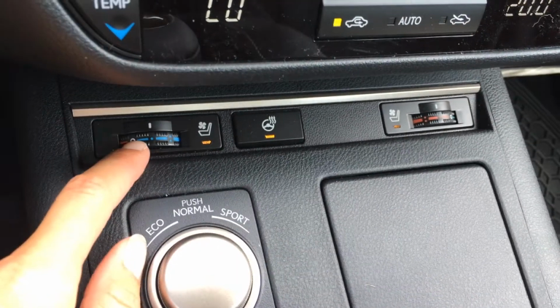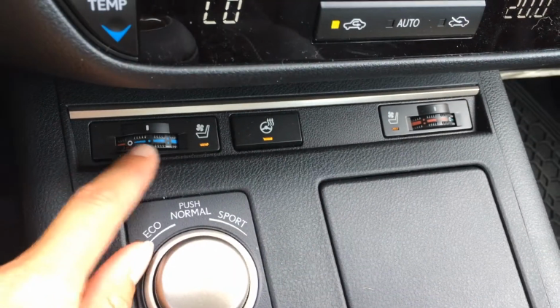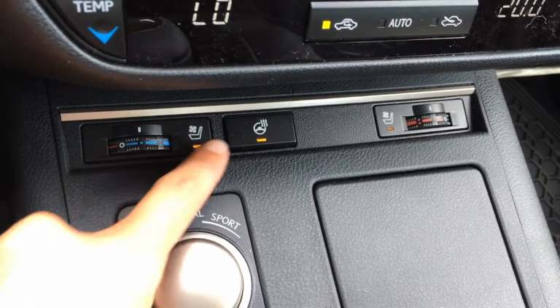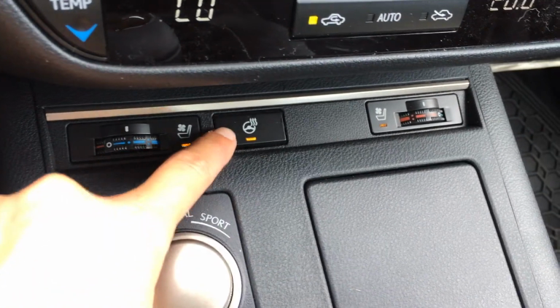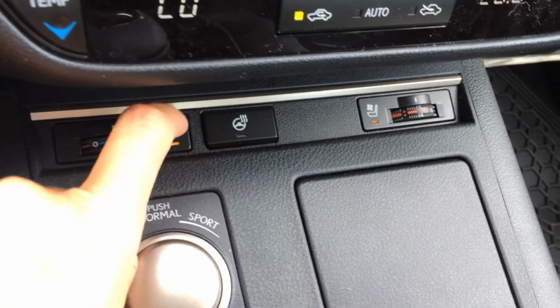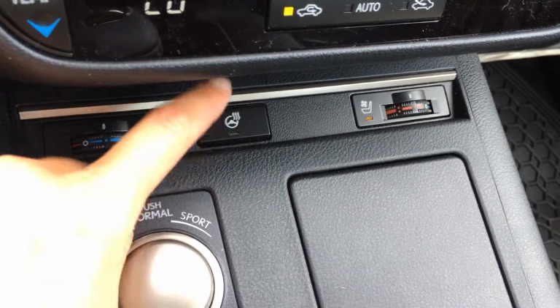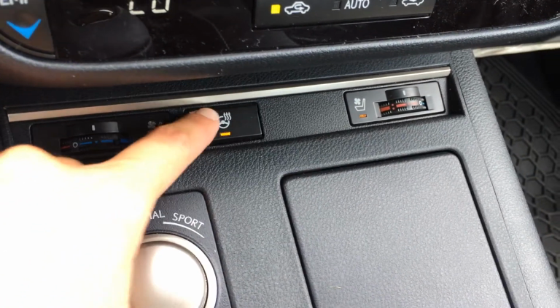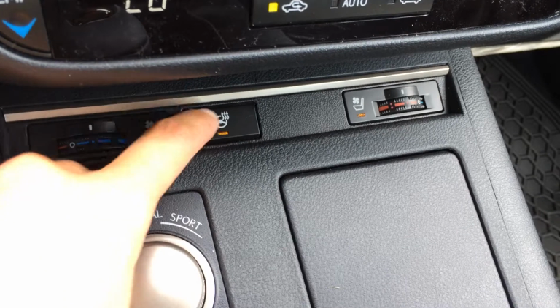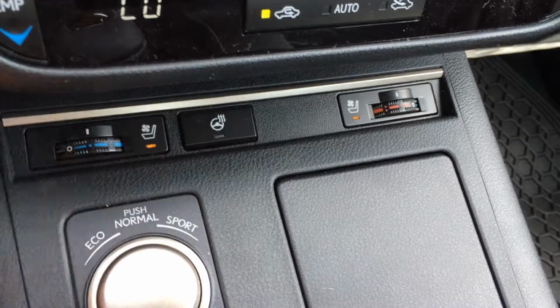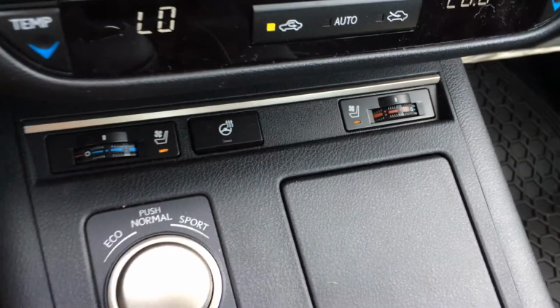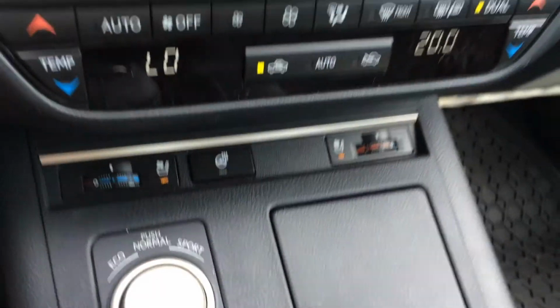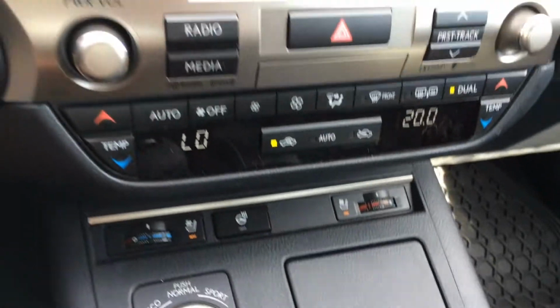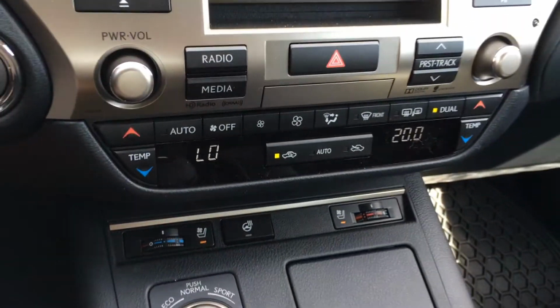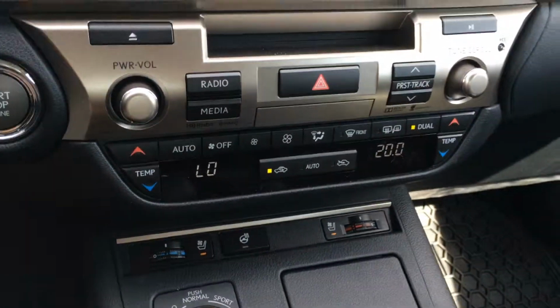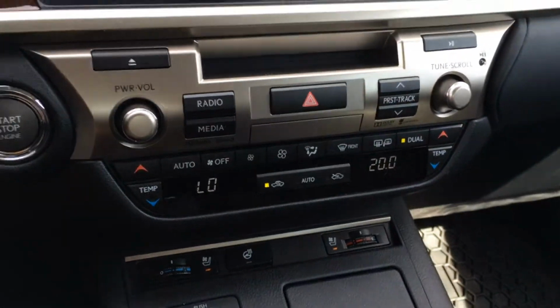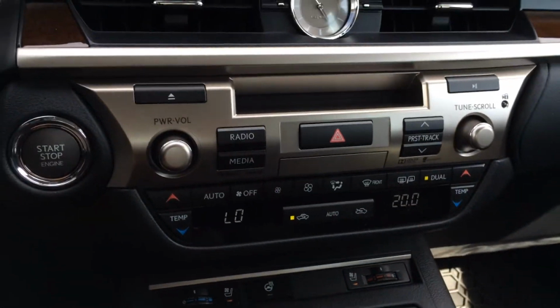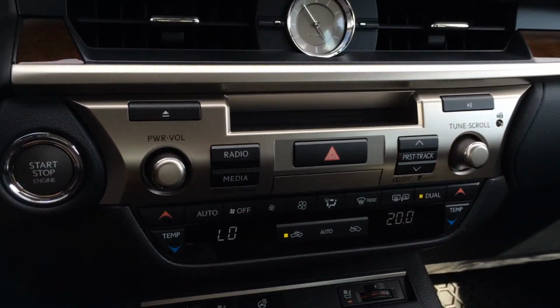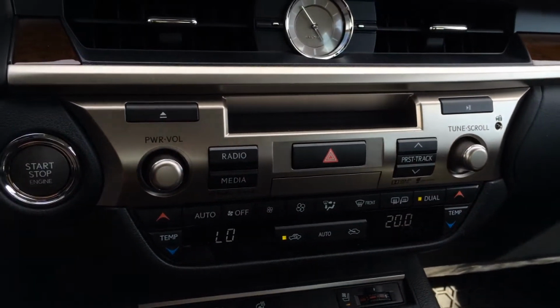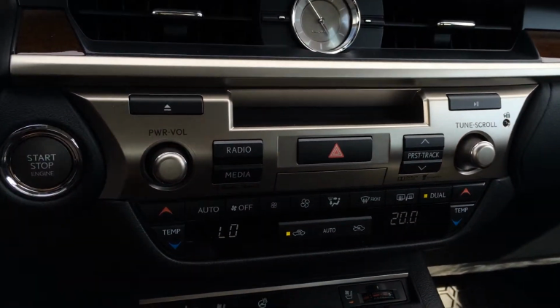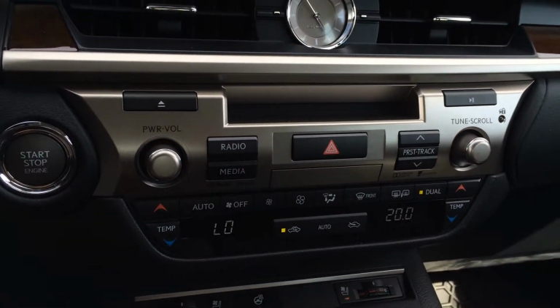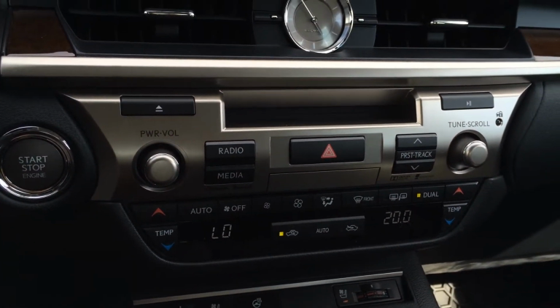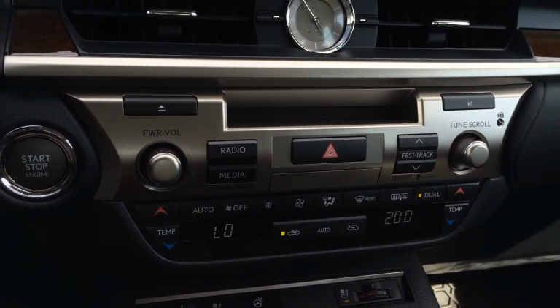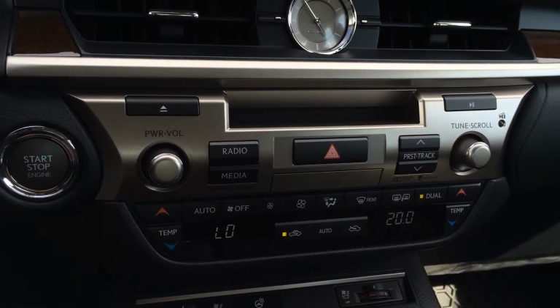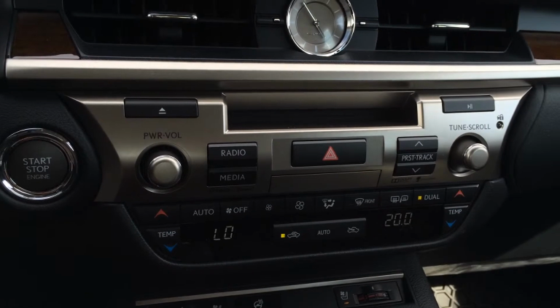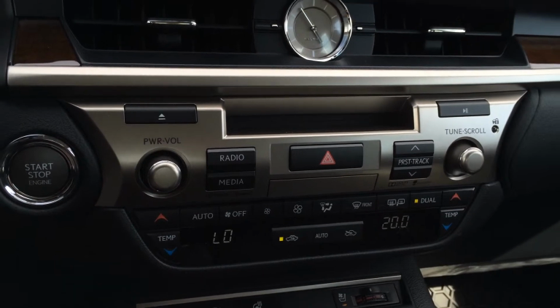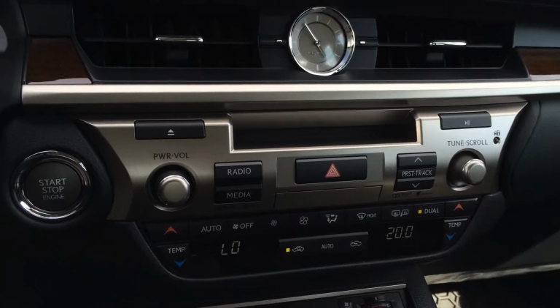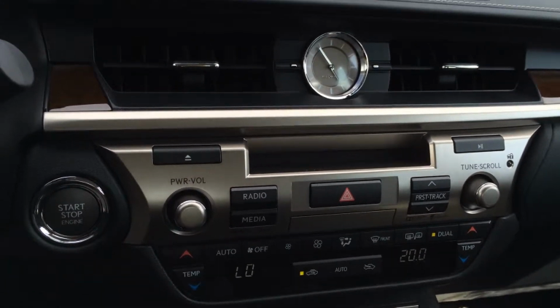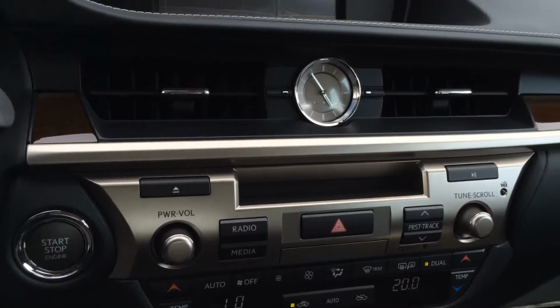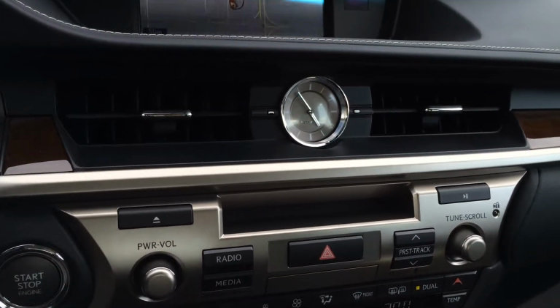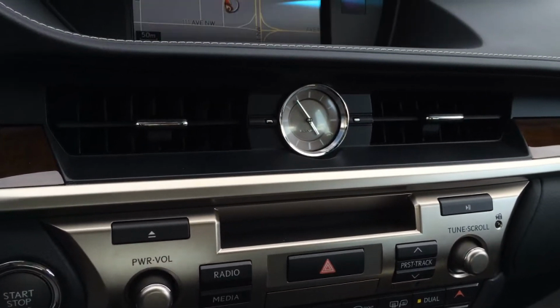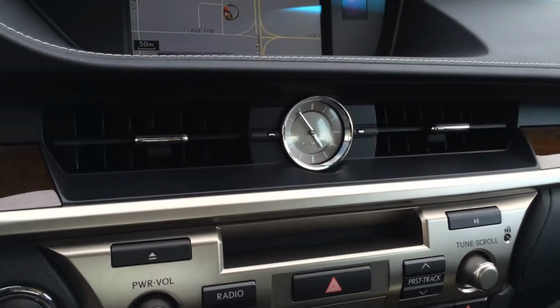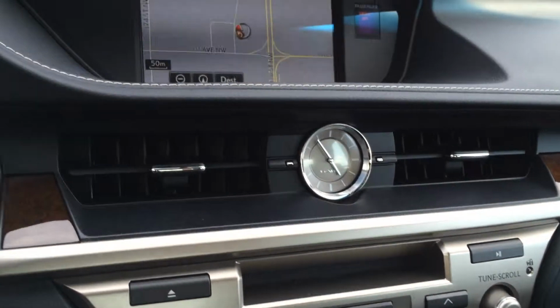Heated and ventilated front seats. There's a heated steering wheel button. Dual zone climate control — you have AC, front and rear defrost. Side mirrors are heated. You have your analog clock.